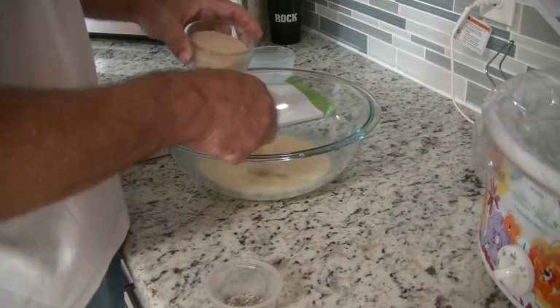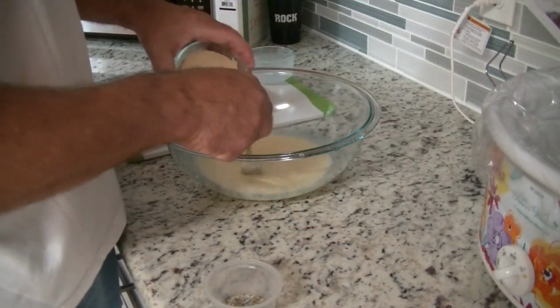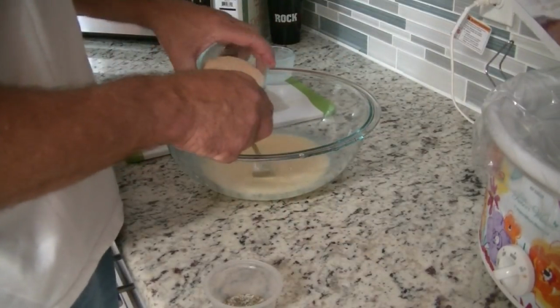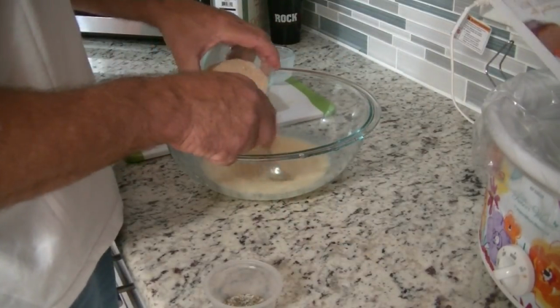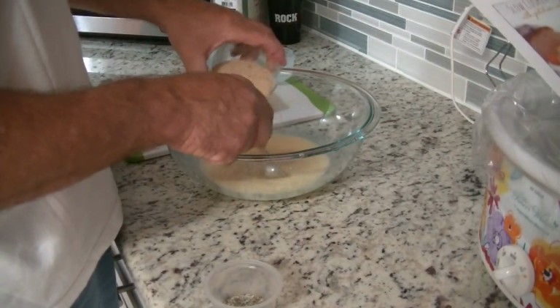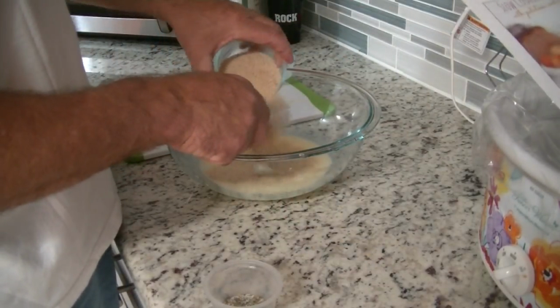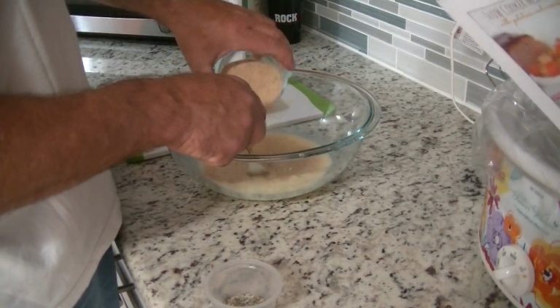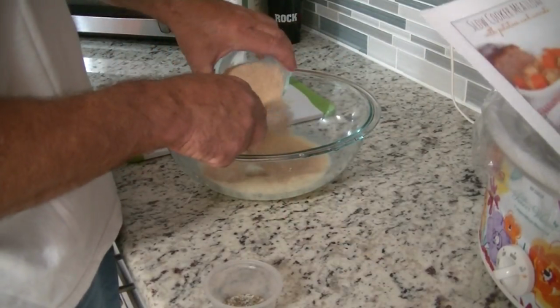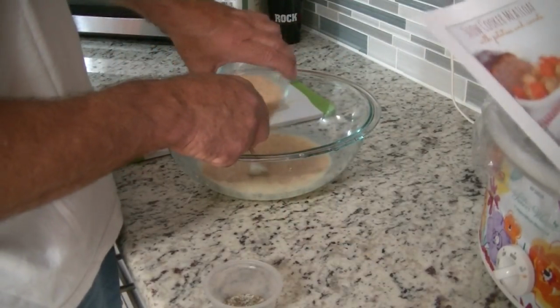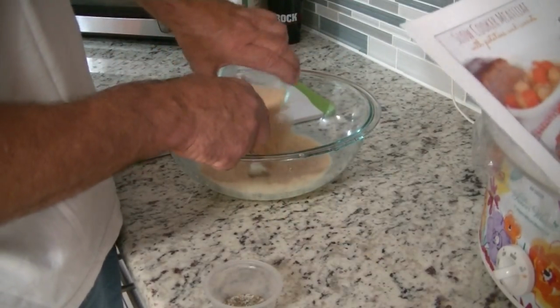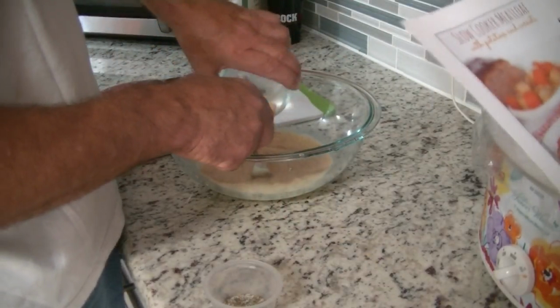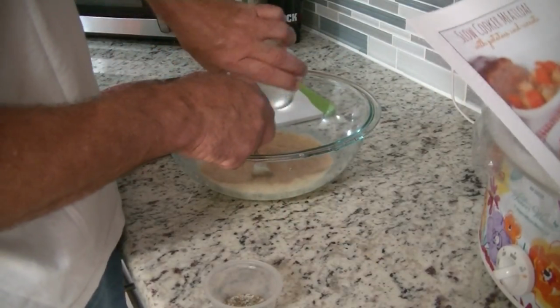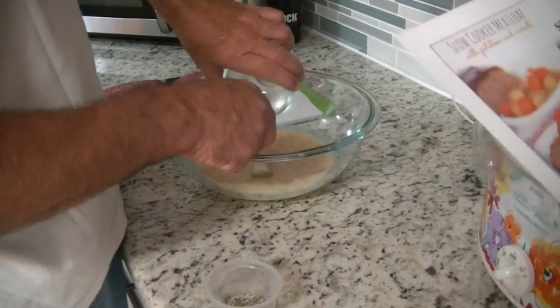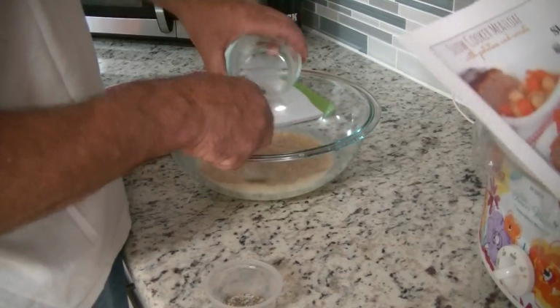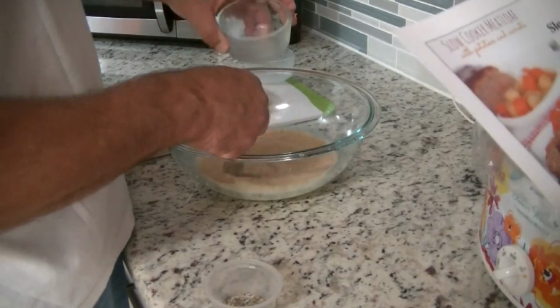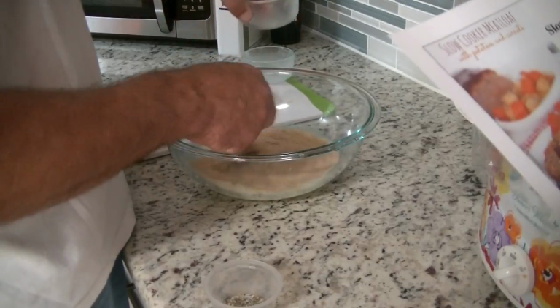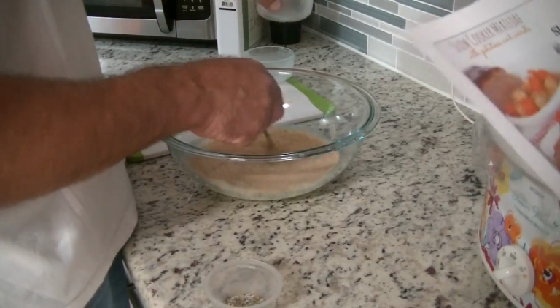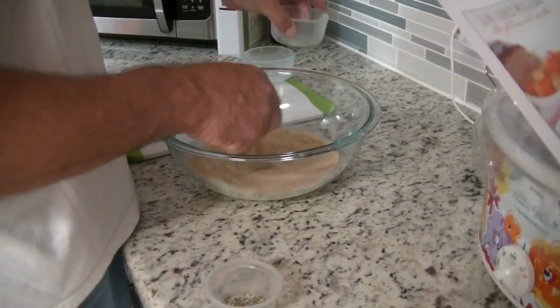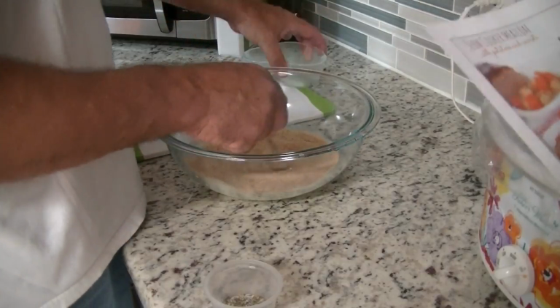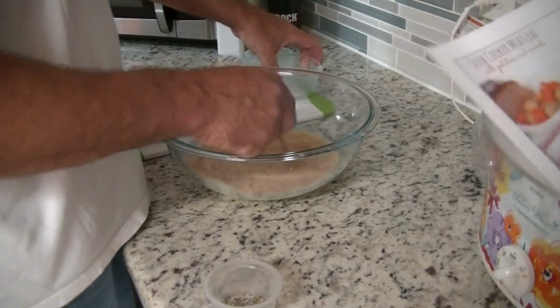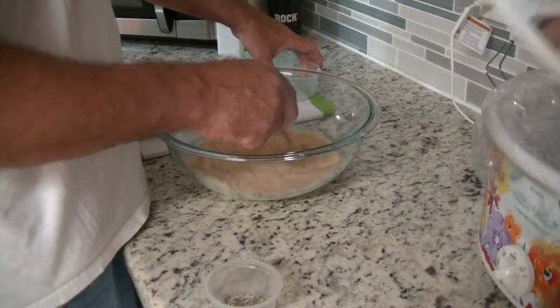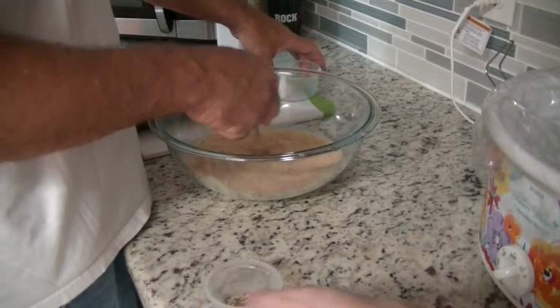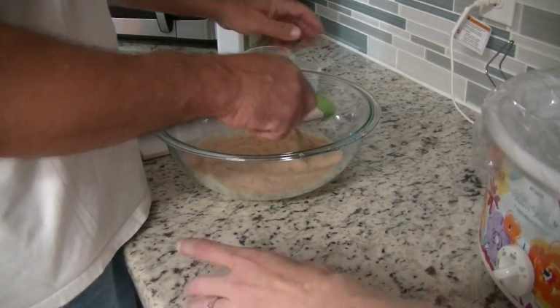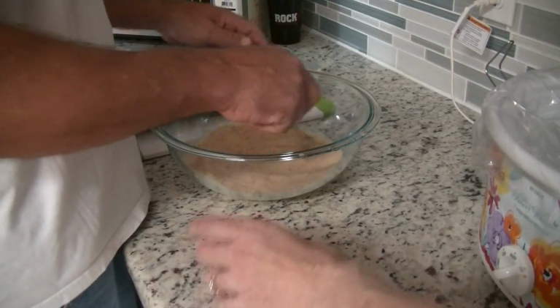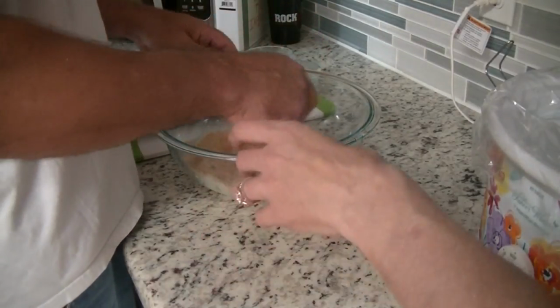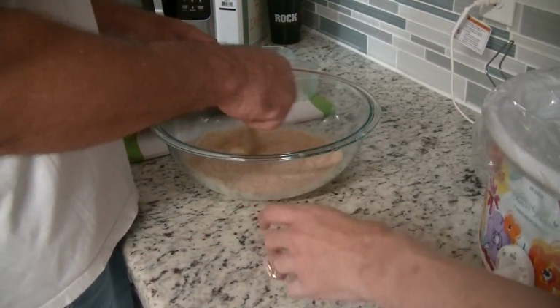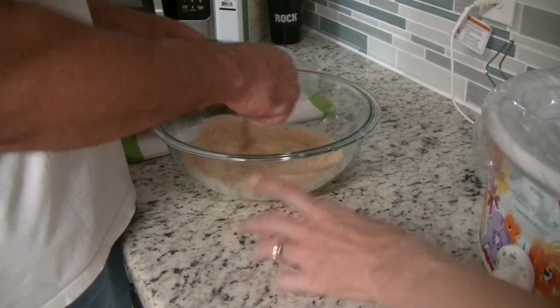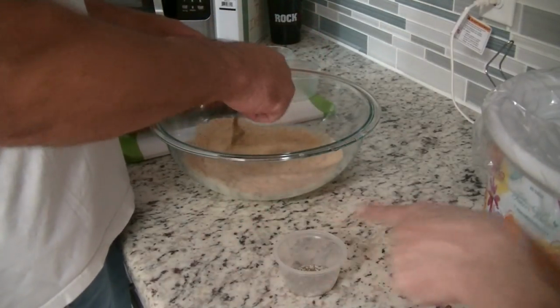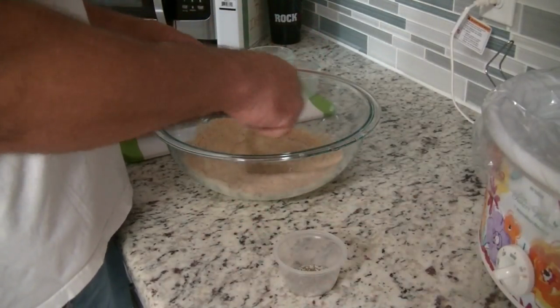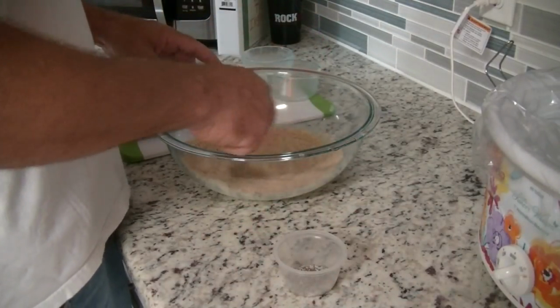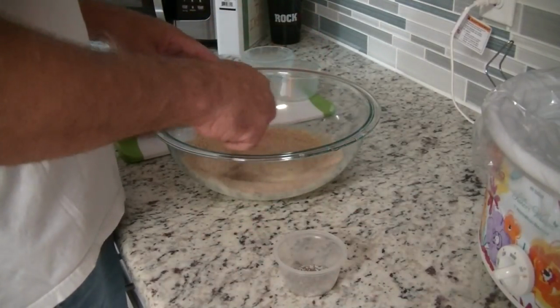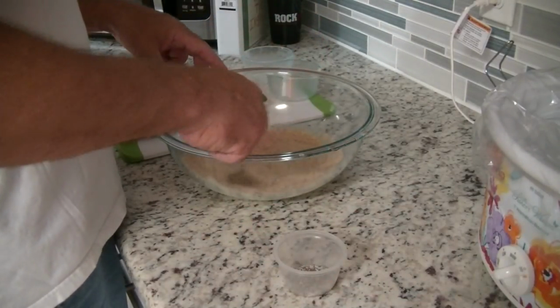The recipe calls for minced onions and sage, but we're not using that. We're using salt, pepper, and Italian seasoning, which is right here. You're going to add that to that mixture.